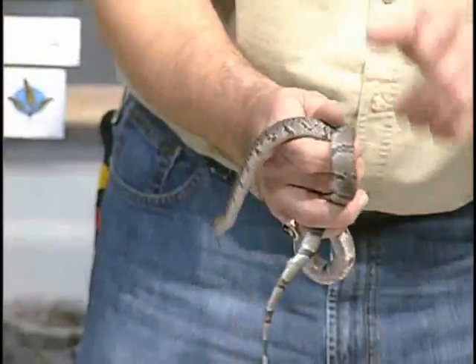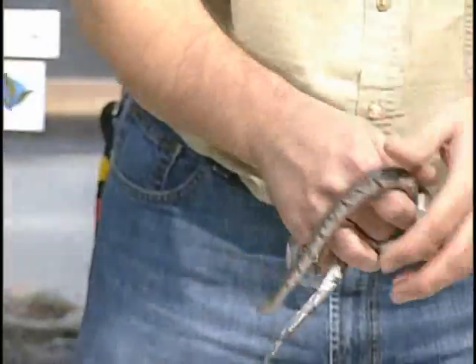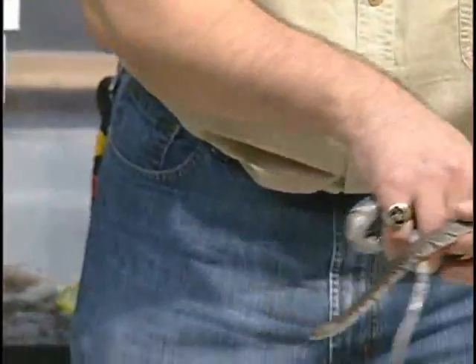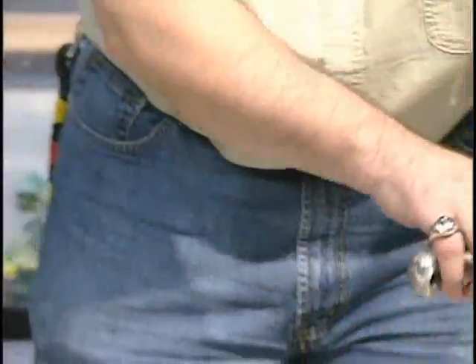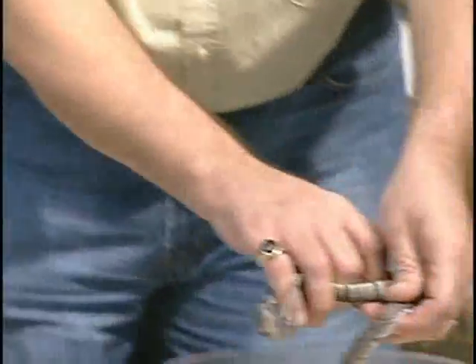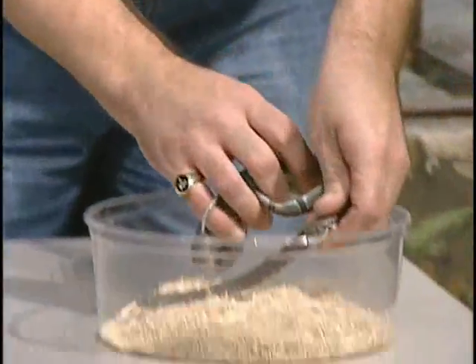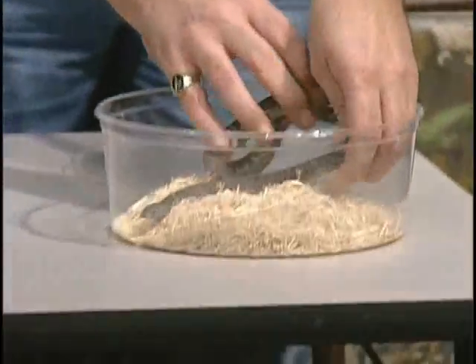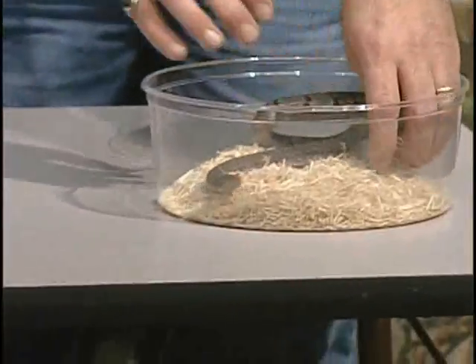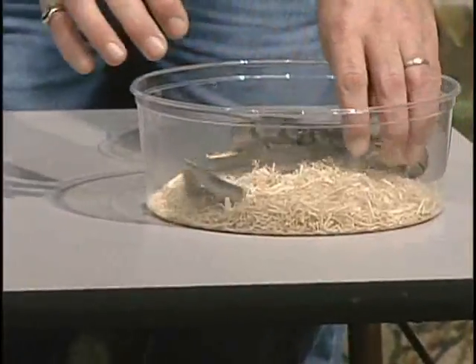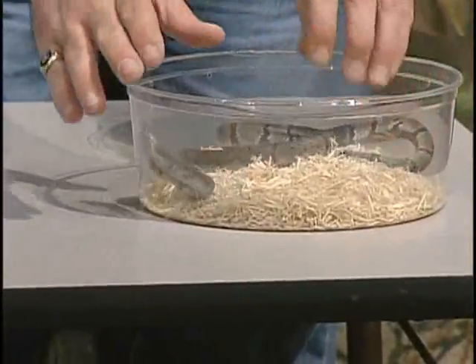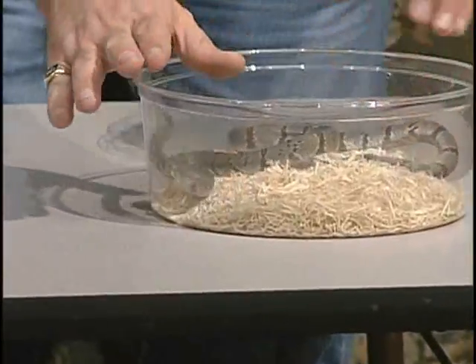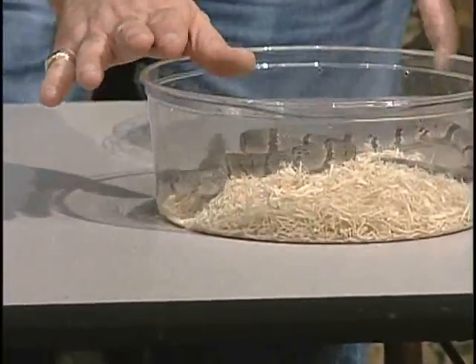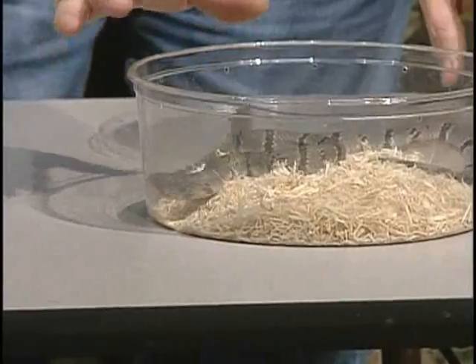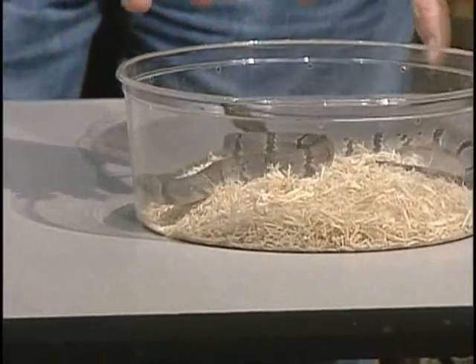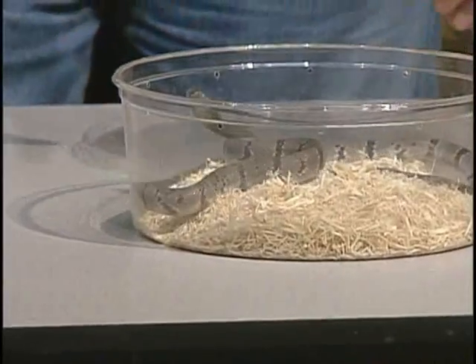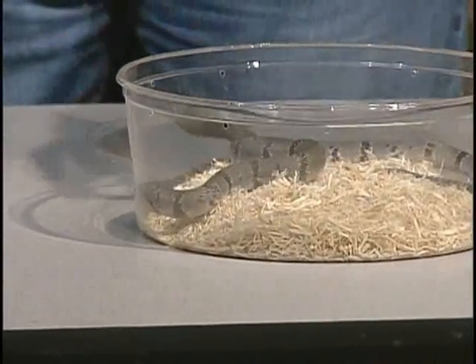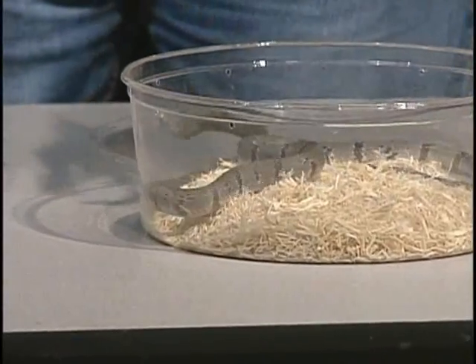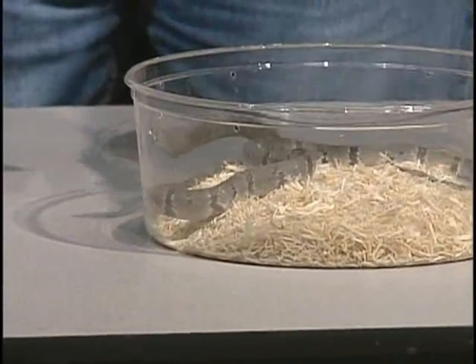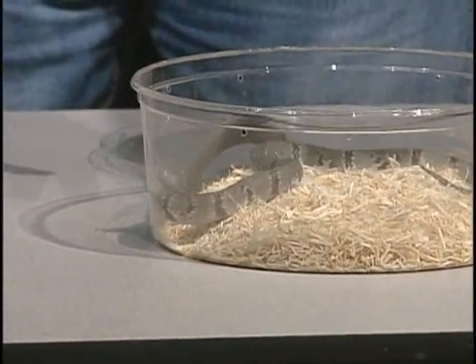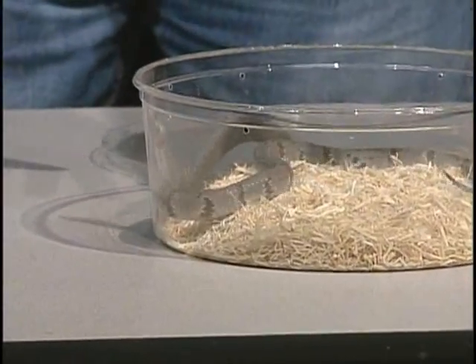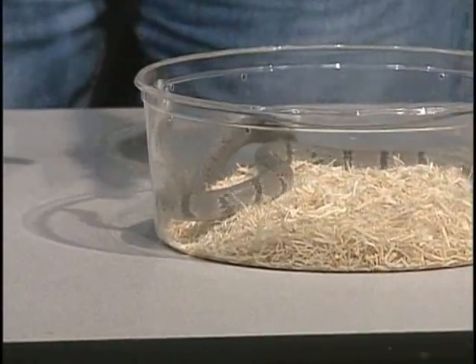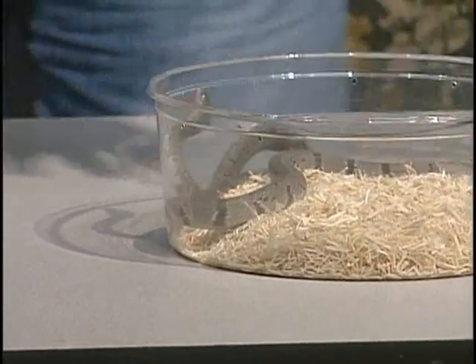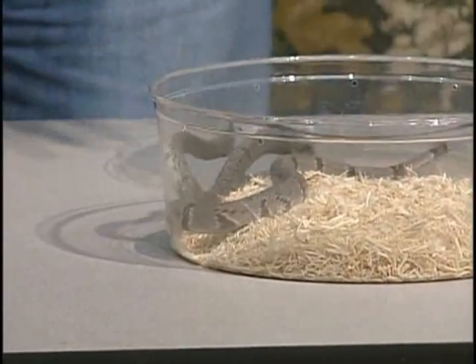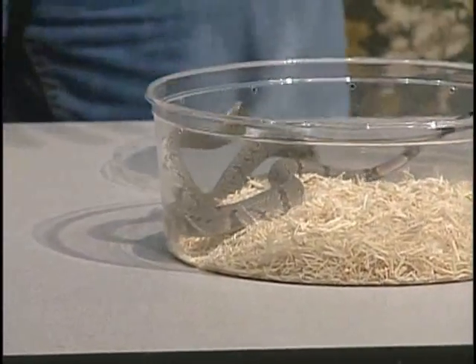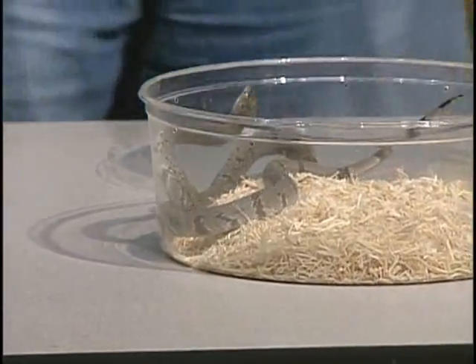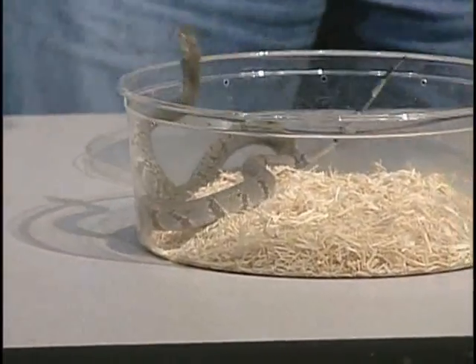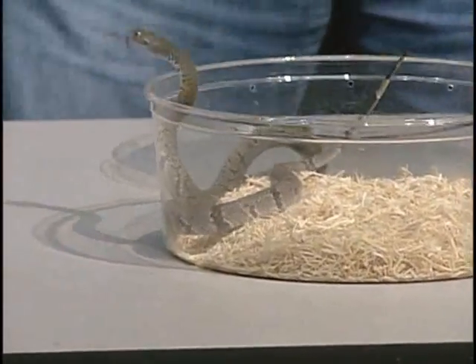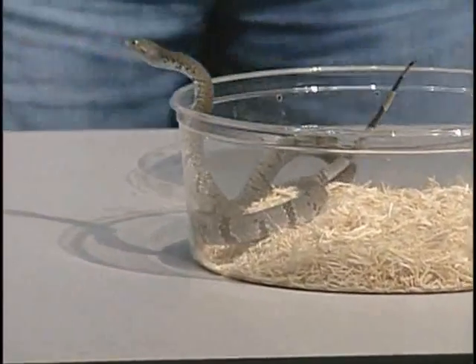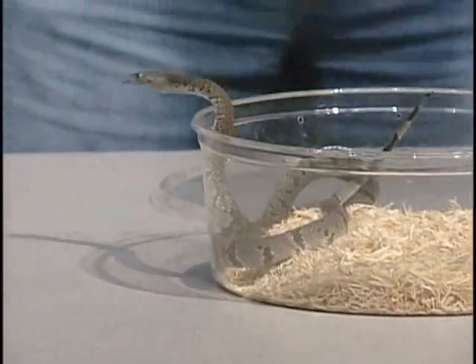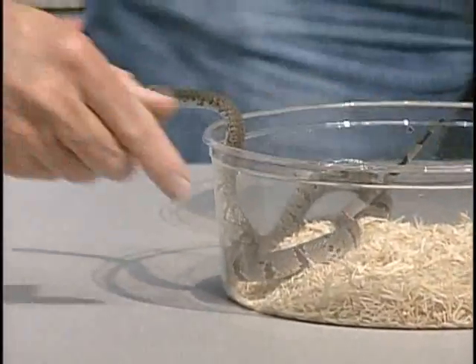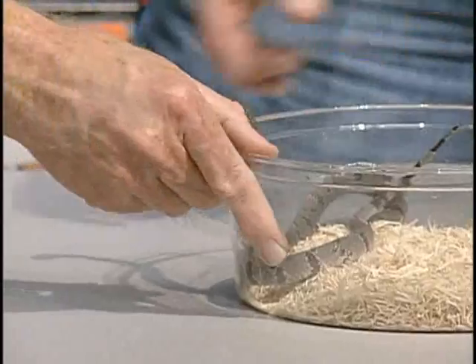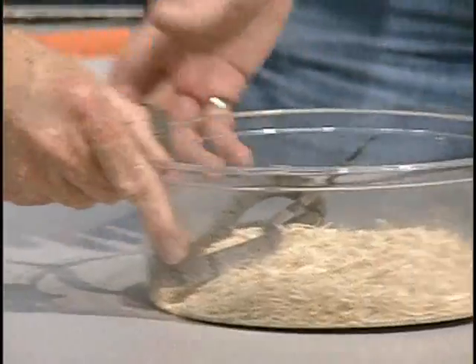The reason I'm showing you that particular type is because from that same area, where that one comes from, there are also other snakes.